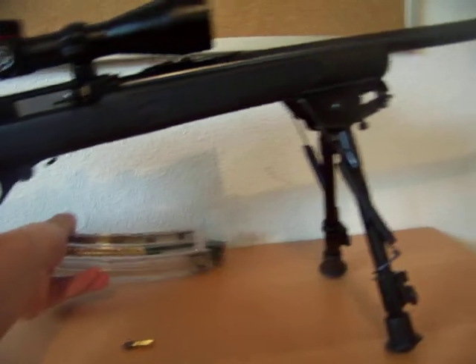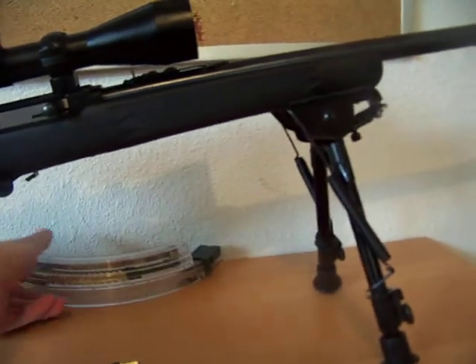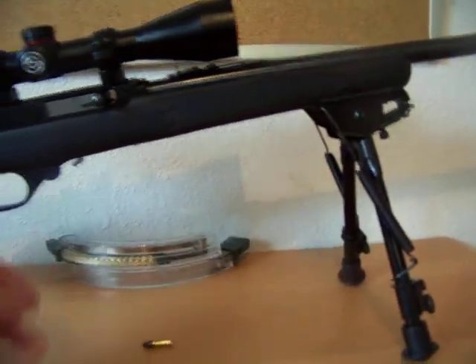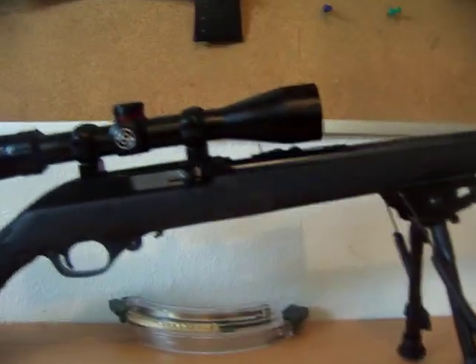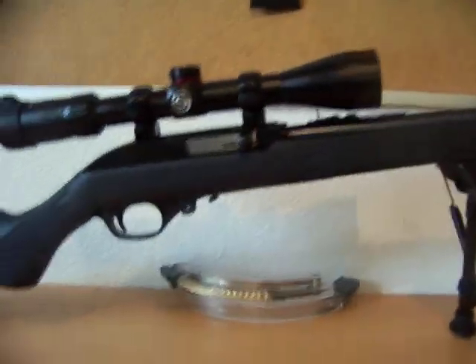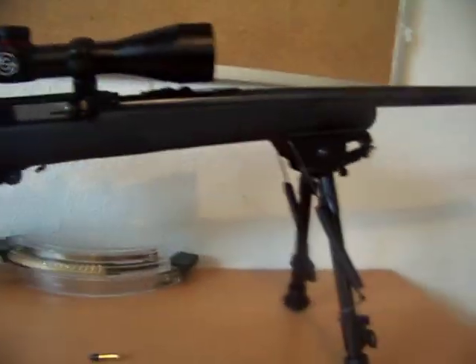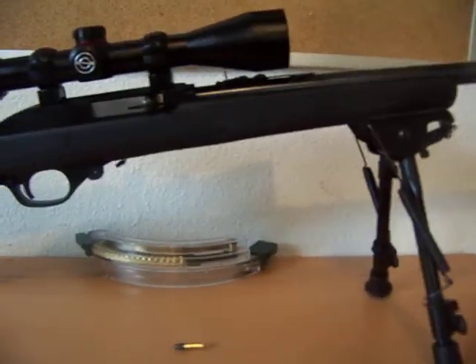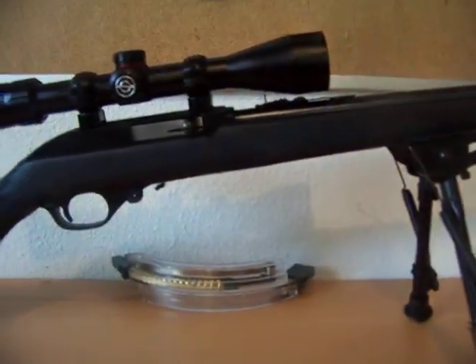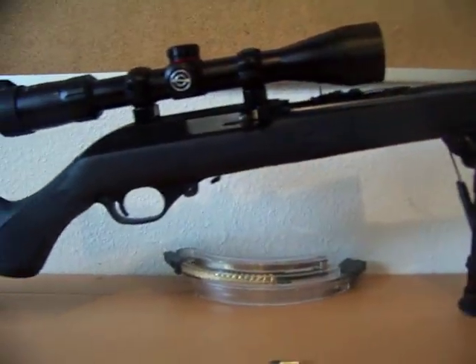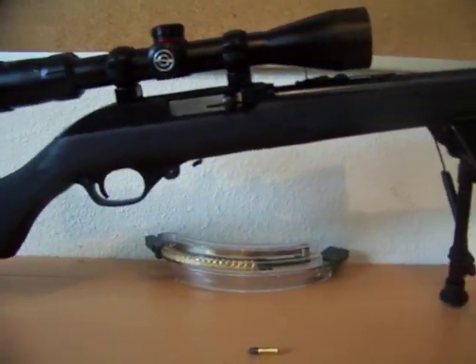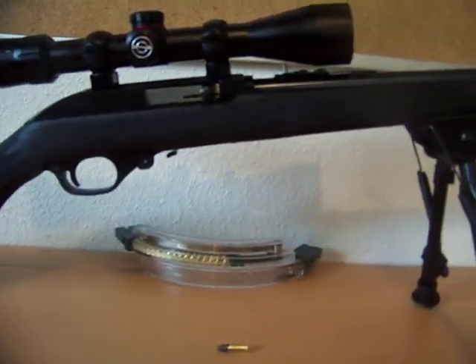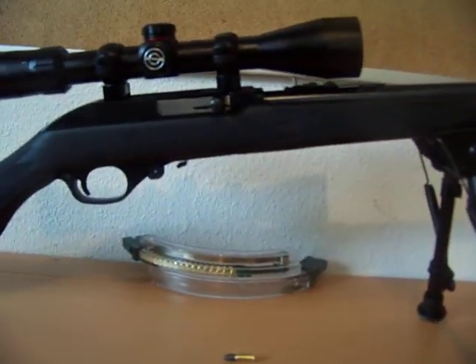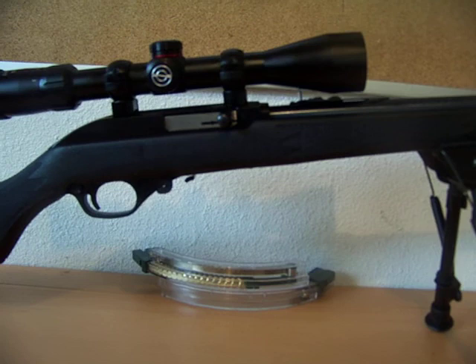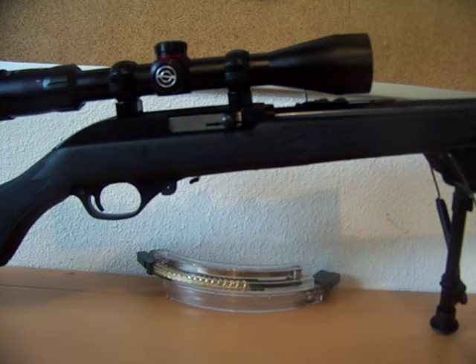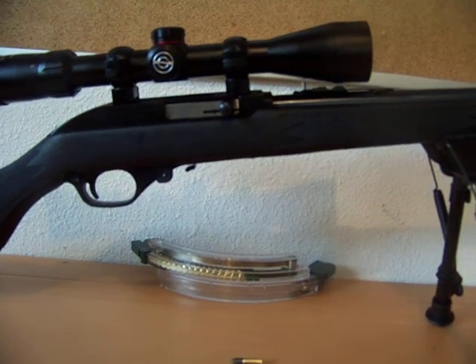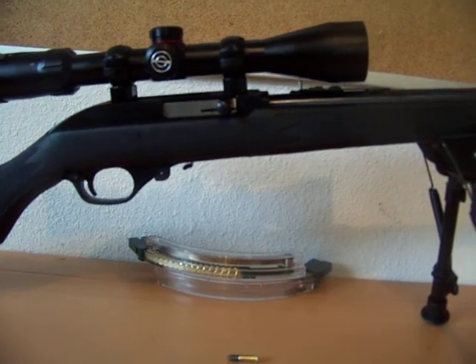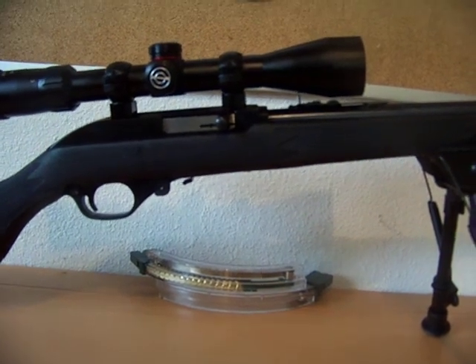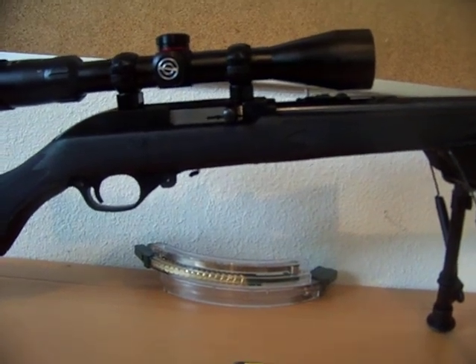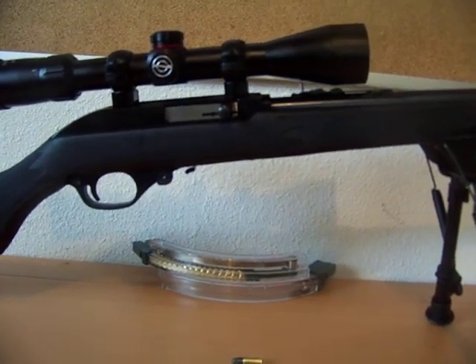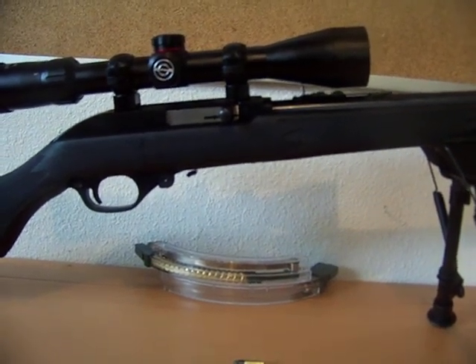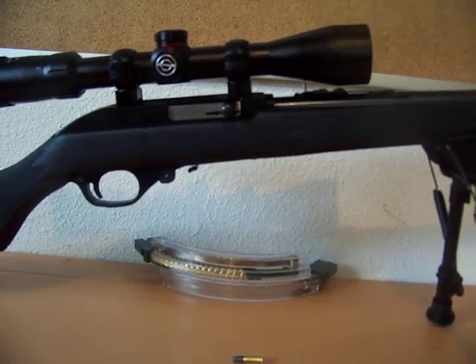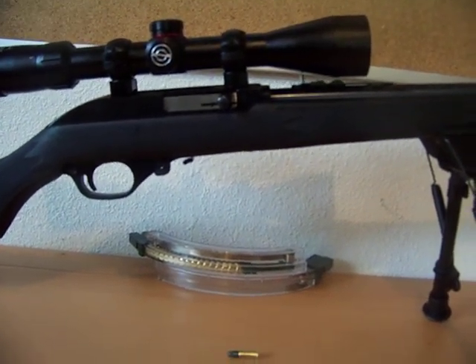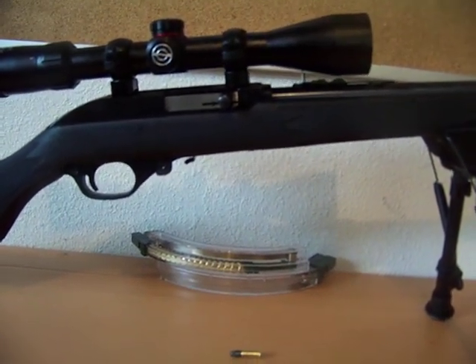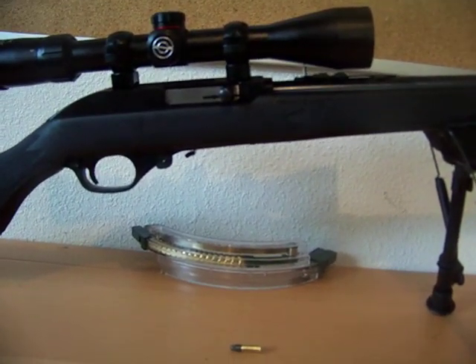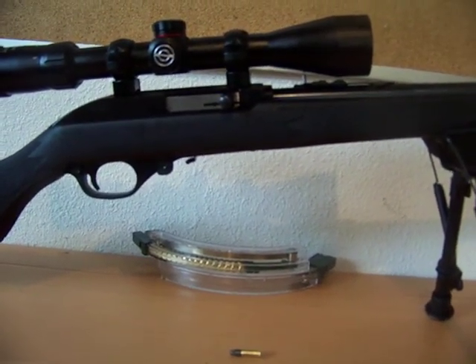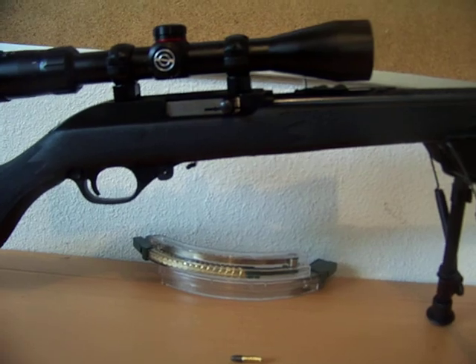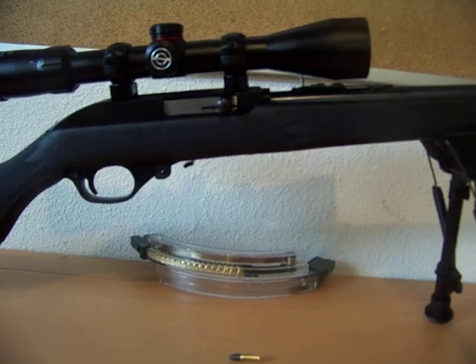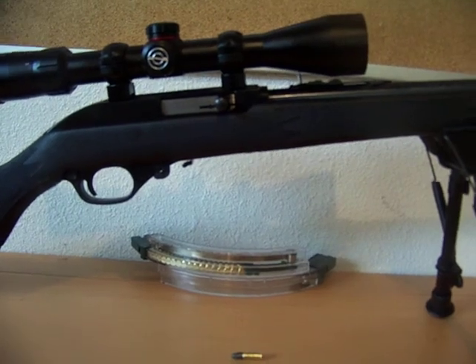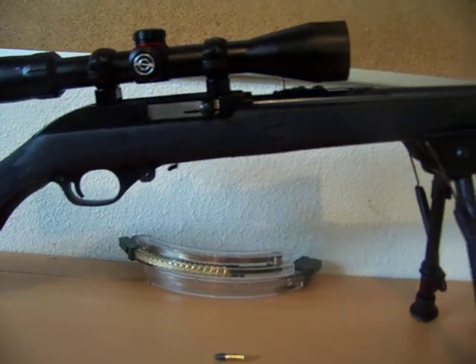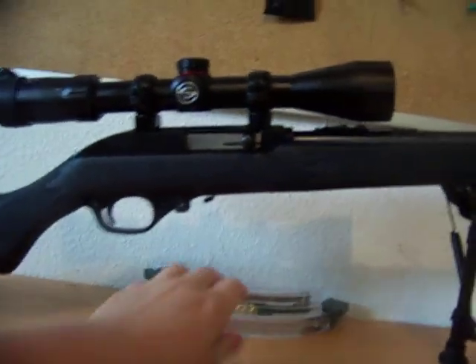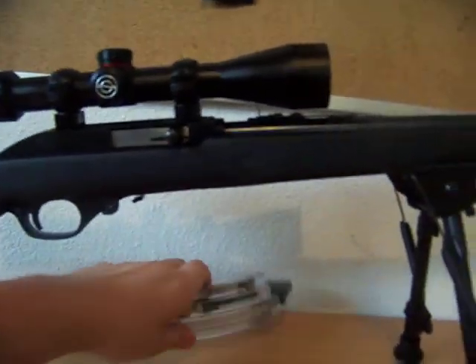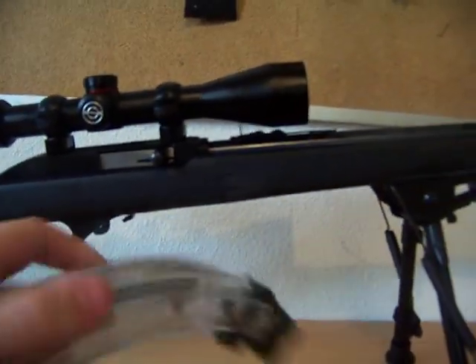This is my 795 — I have a bipod on it. That's basically all that I could actually put on it because it's not like a 10-22. They don't have stocks and all the accessories you can get for that.